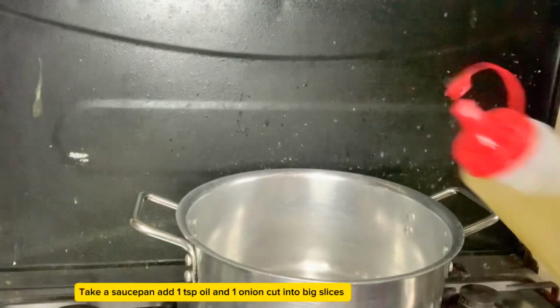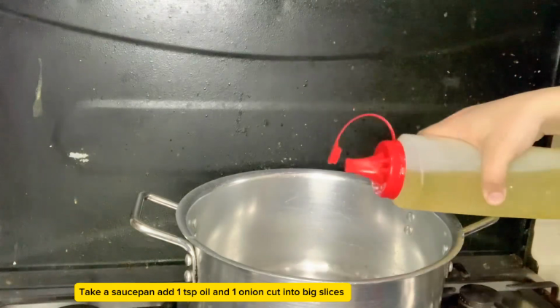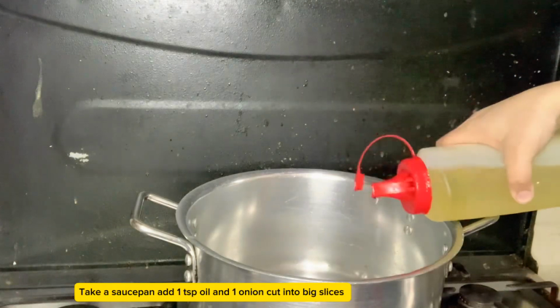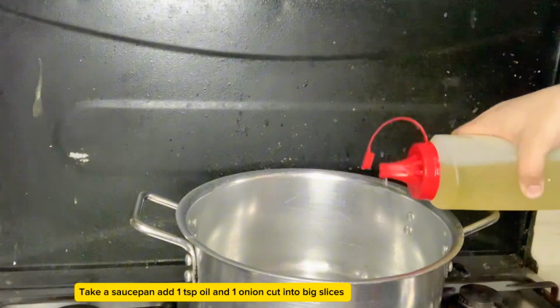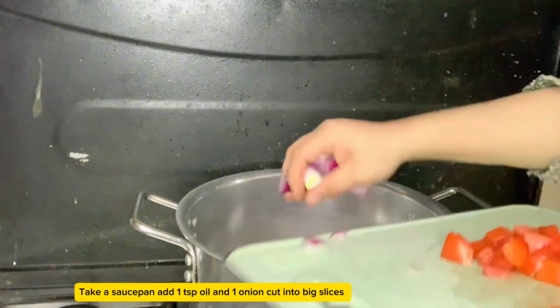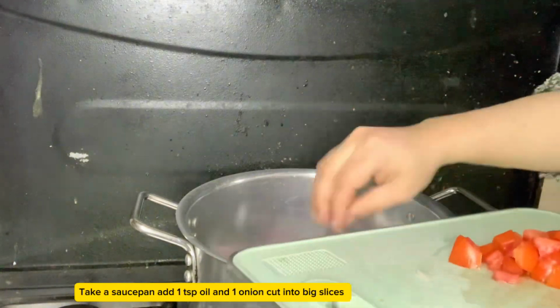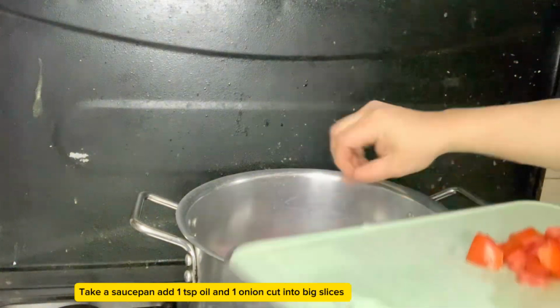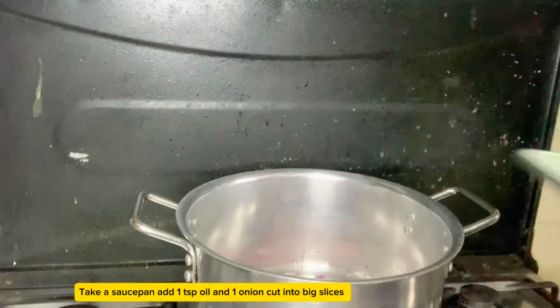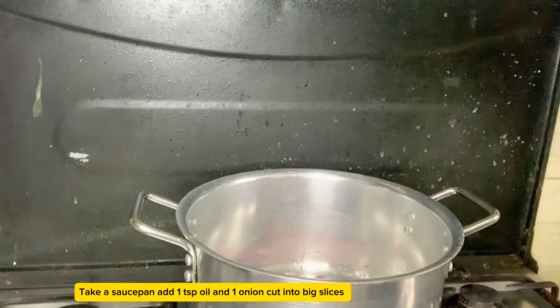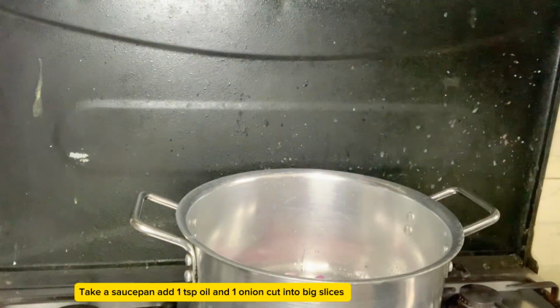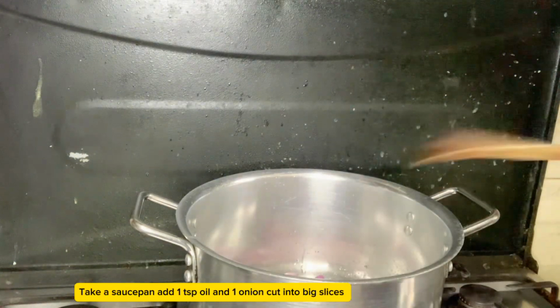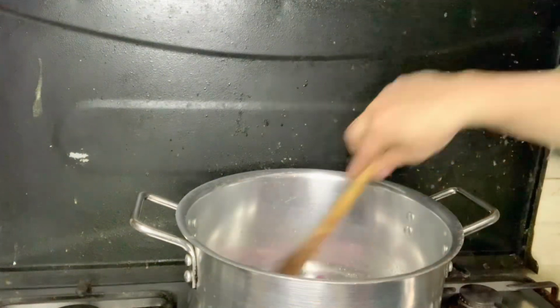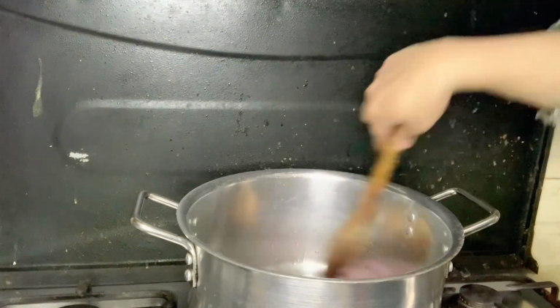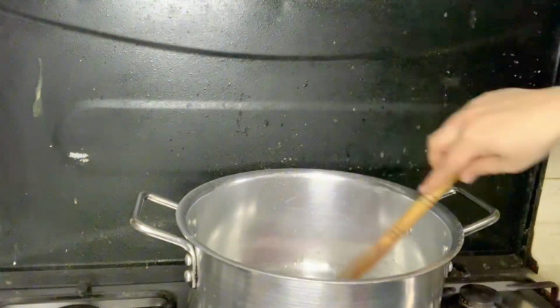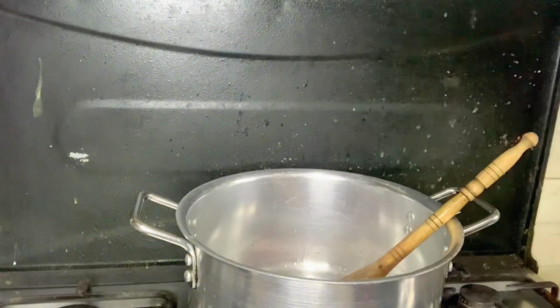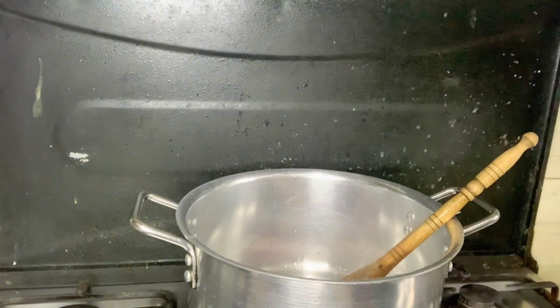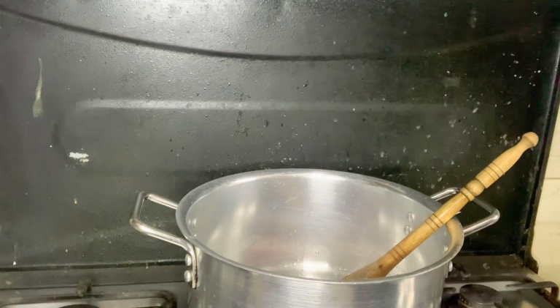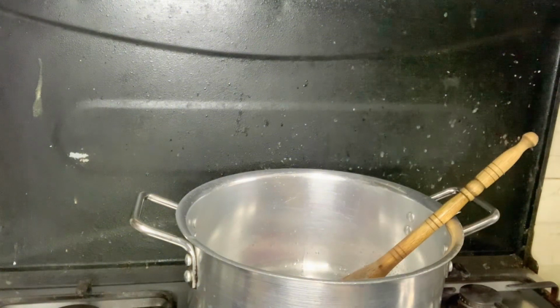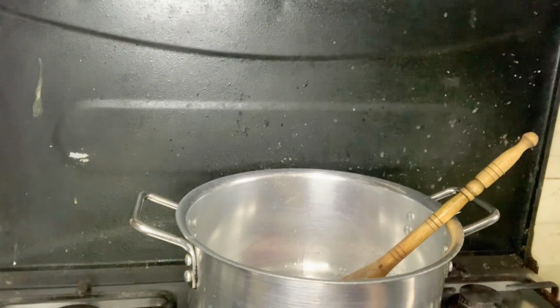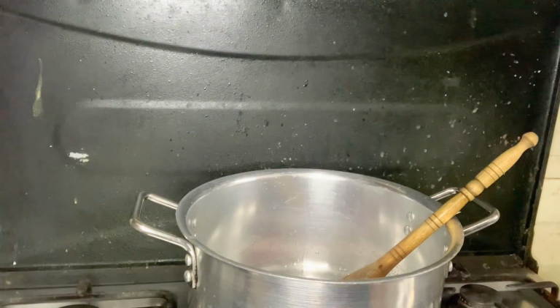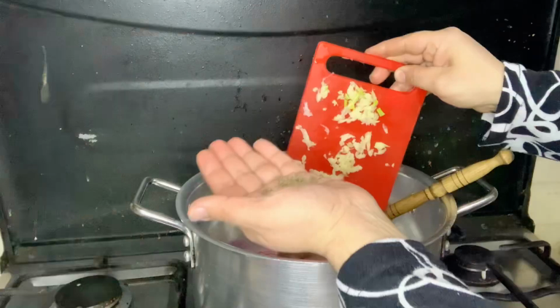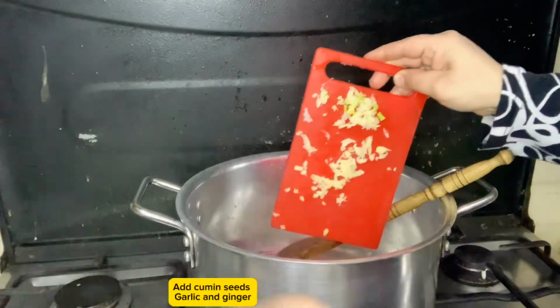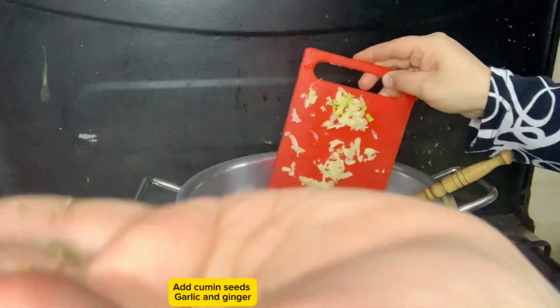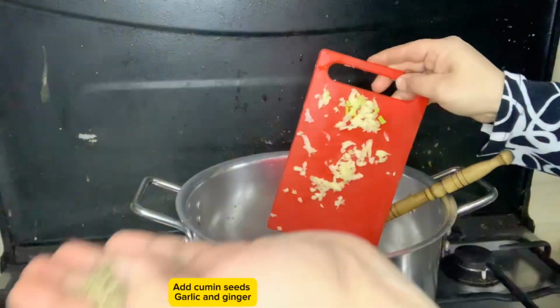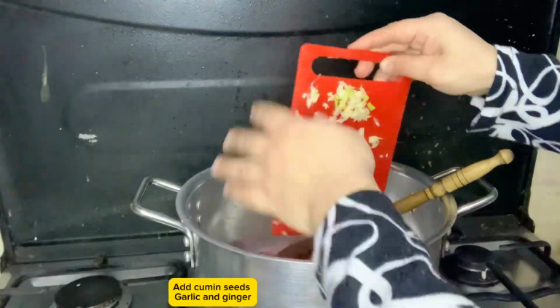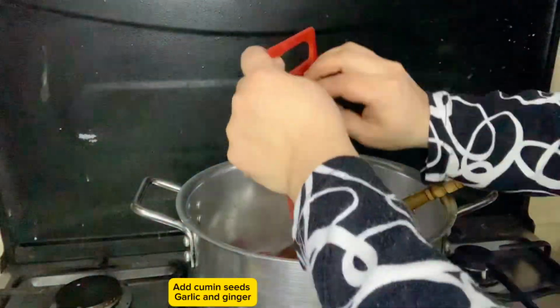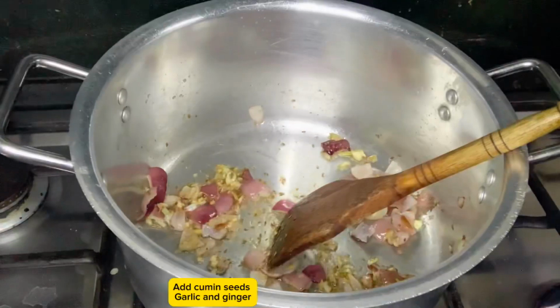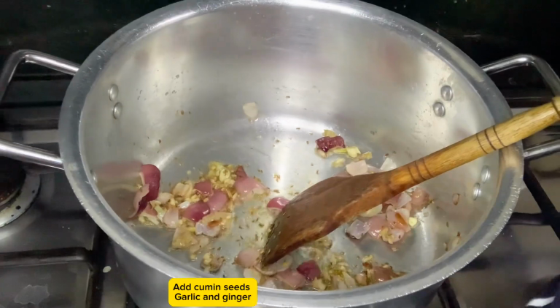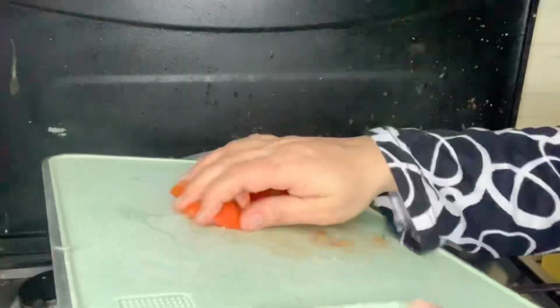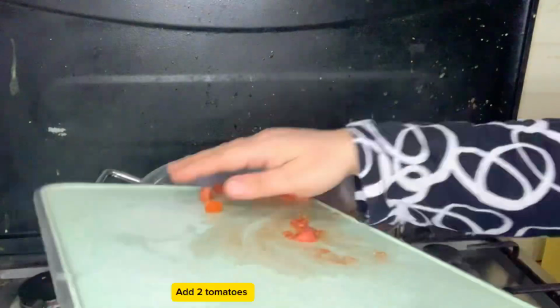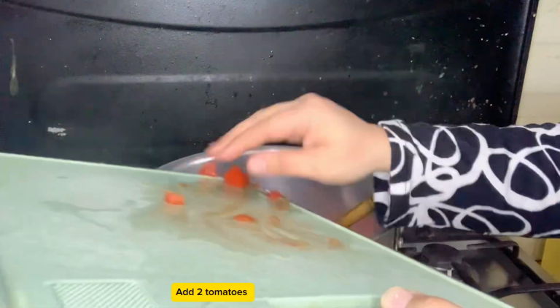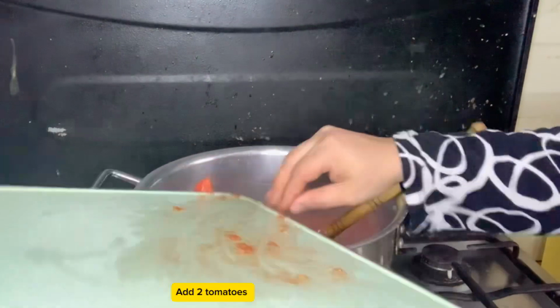Take a saucepan, add 1 tsp oil and 1 onion cut into big slices. Add cumin seeds, garlic, and ginger. Add 2 tomatoes.